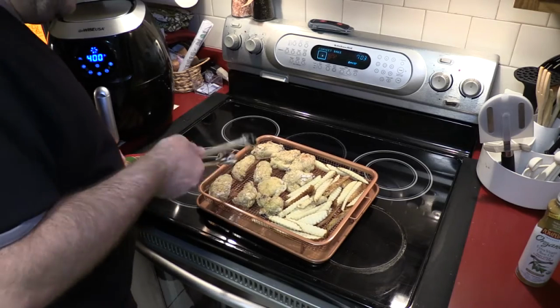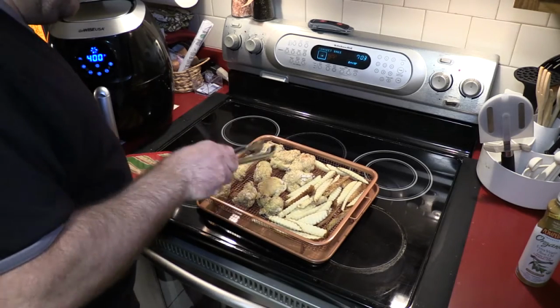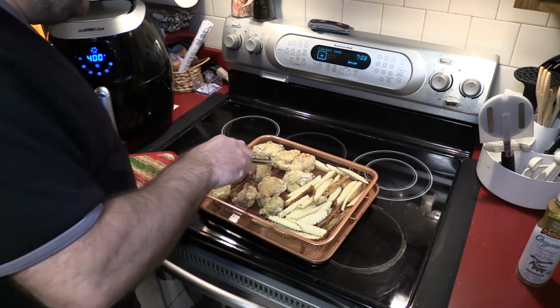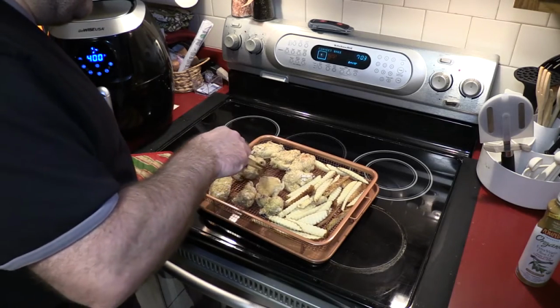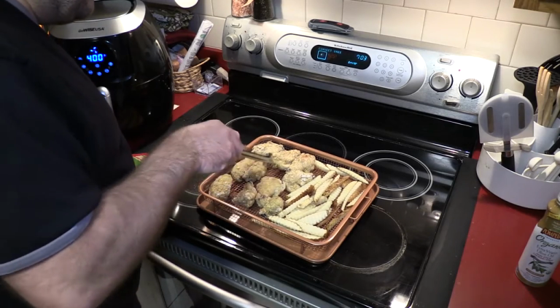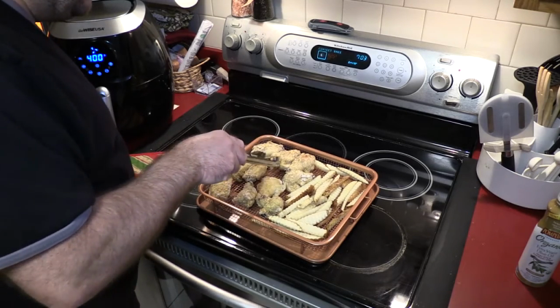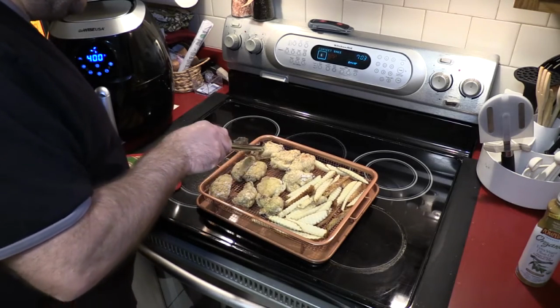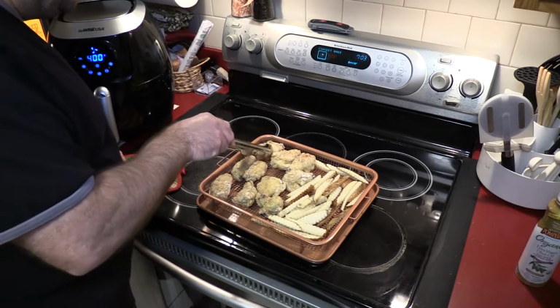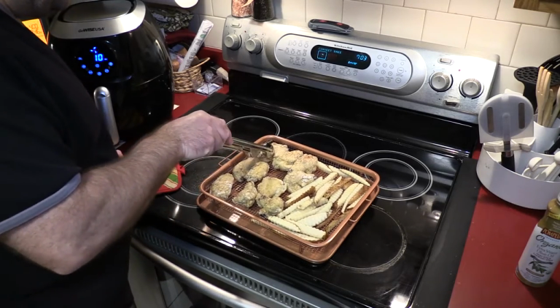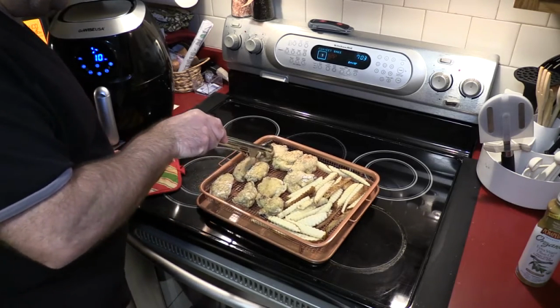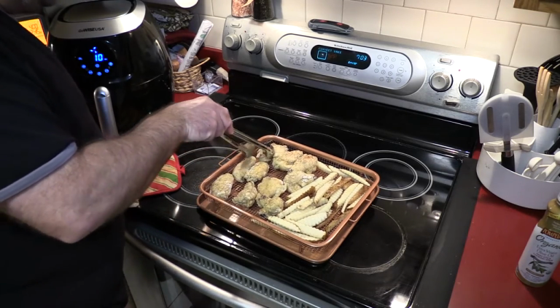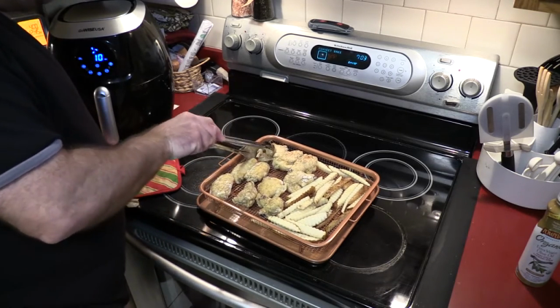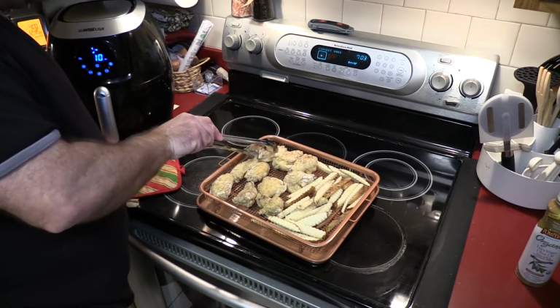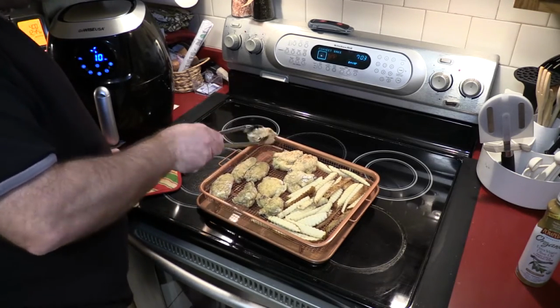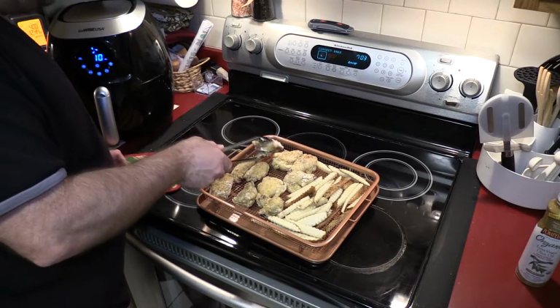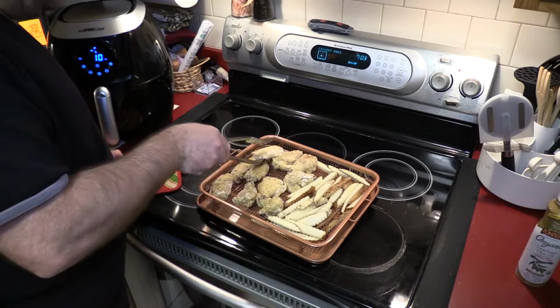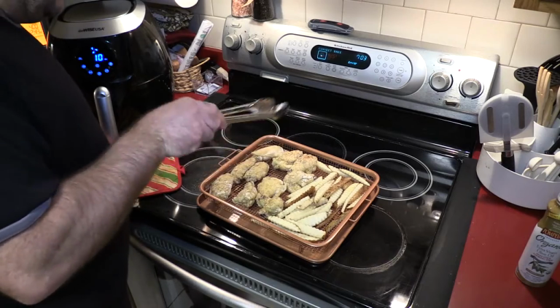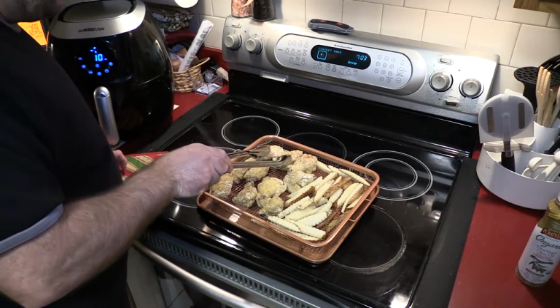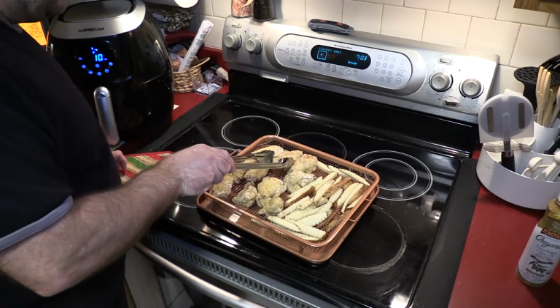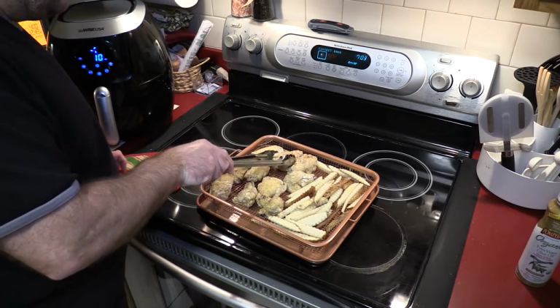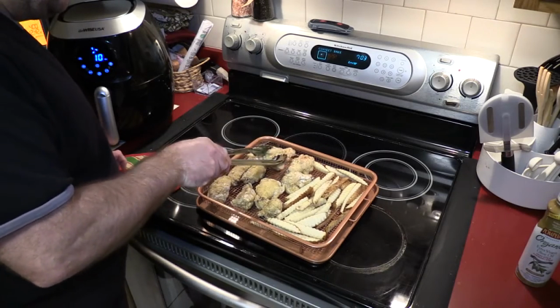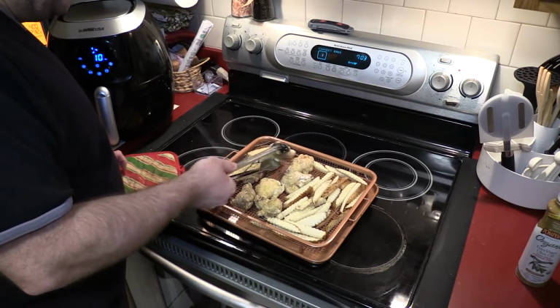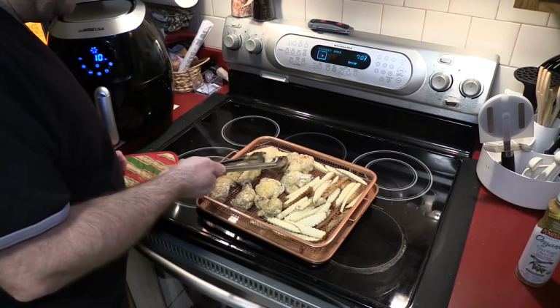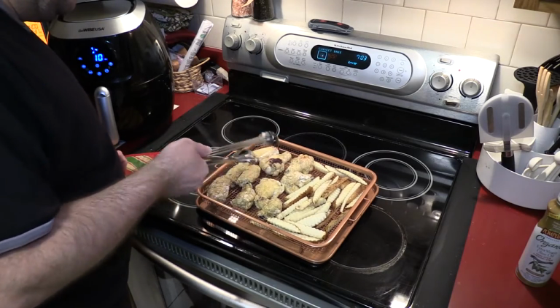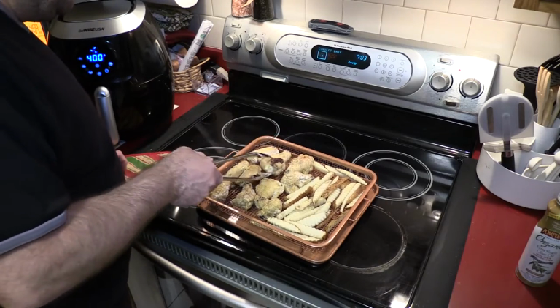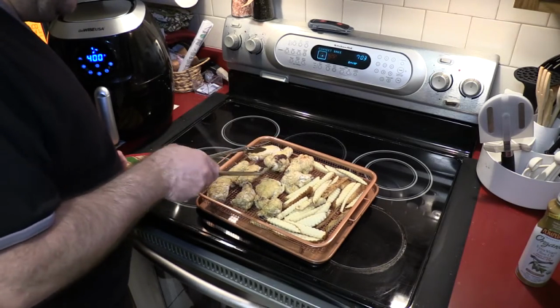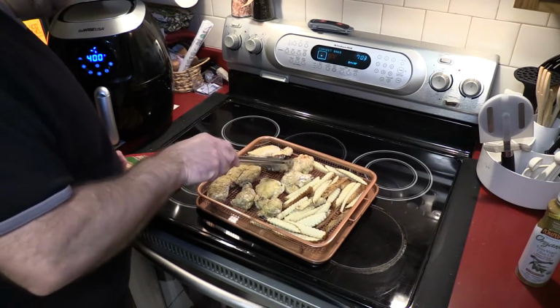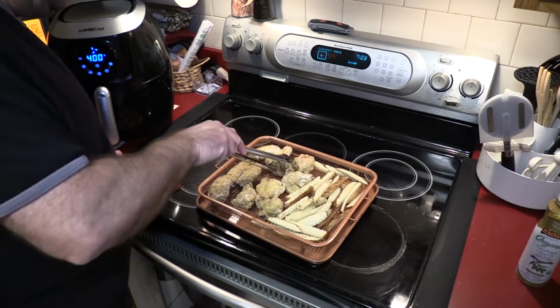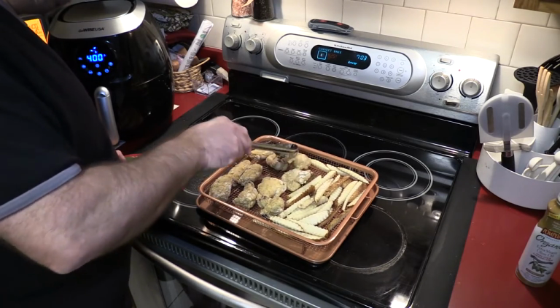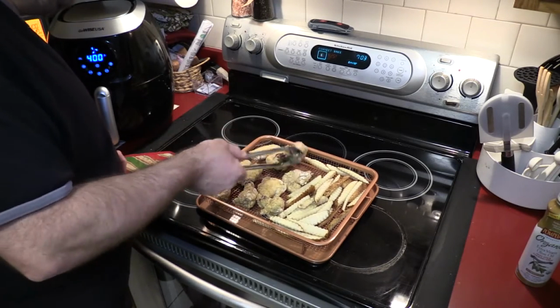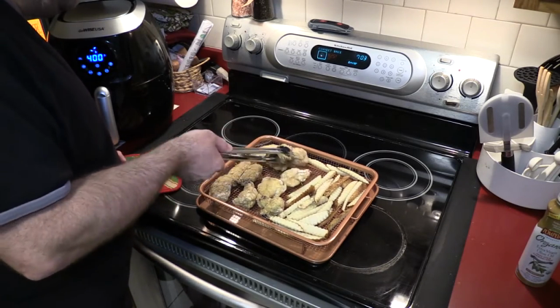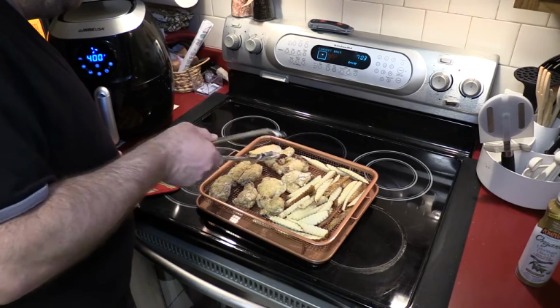I would have loved to have done a fourth test — I would like to do regular oil frying — but this type of cooking is to get away from it. Though oil frying definitely tastes pretty darn good.